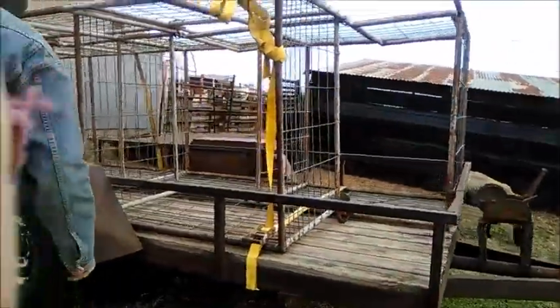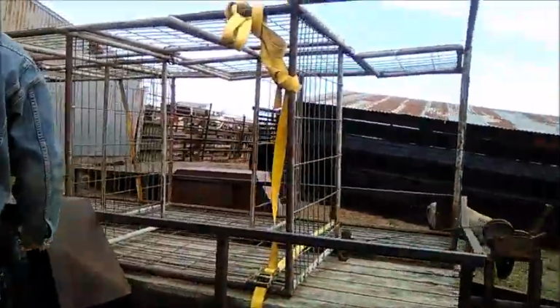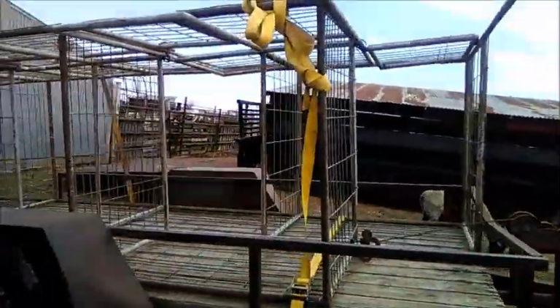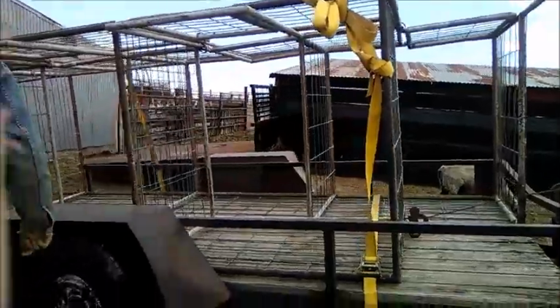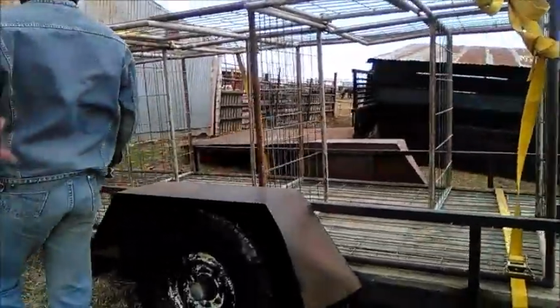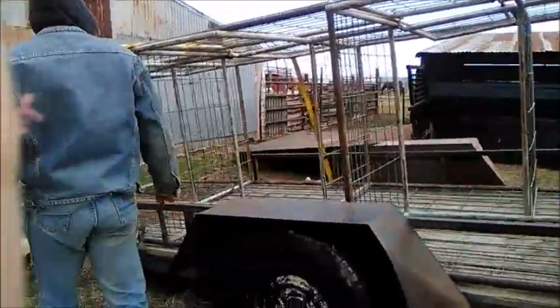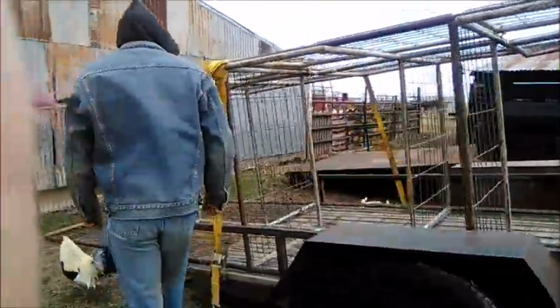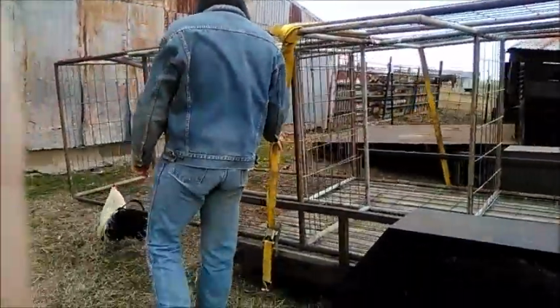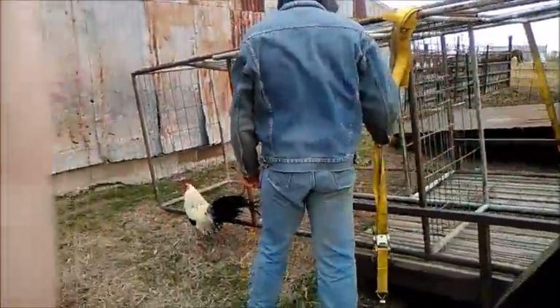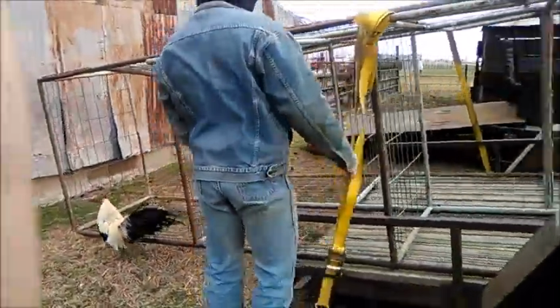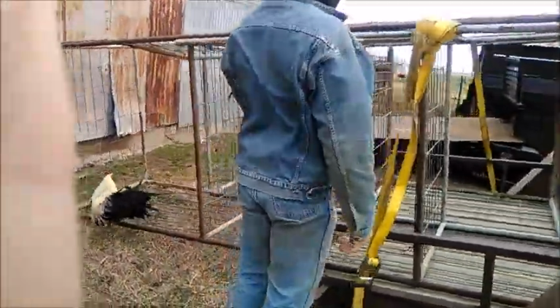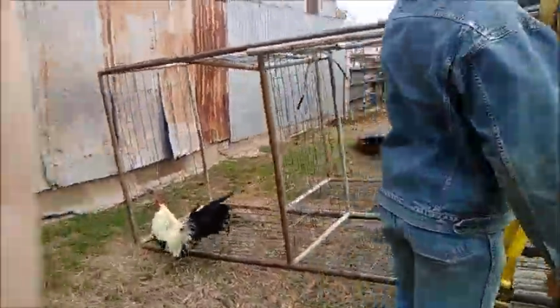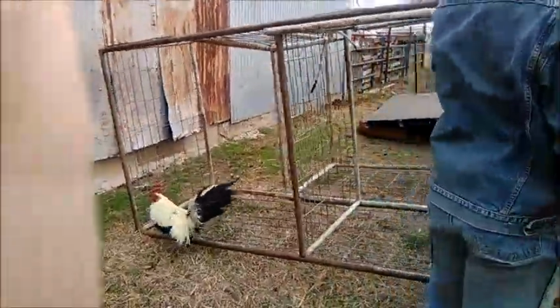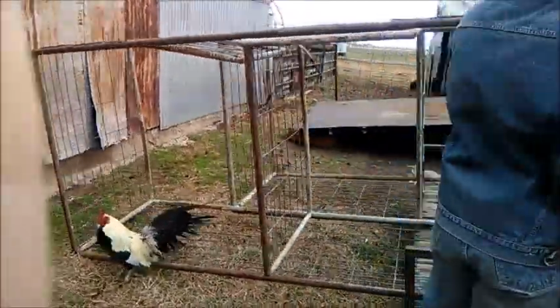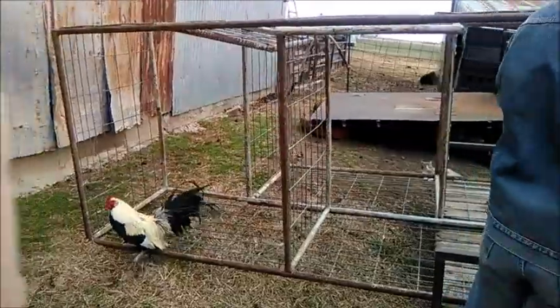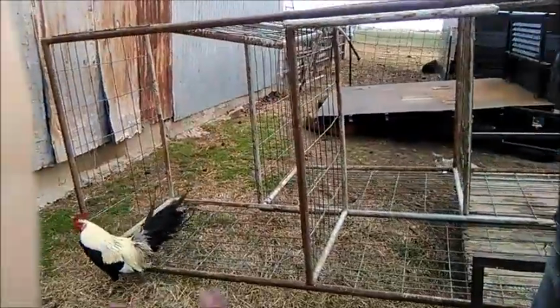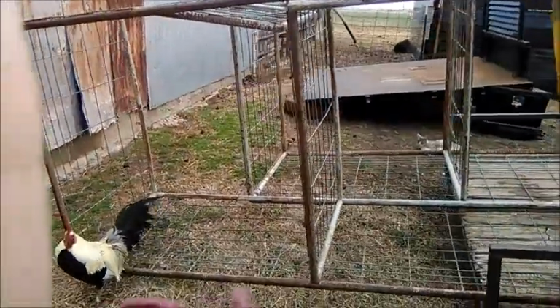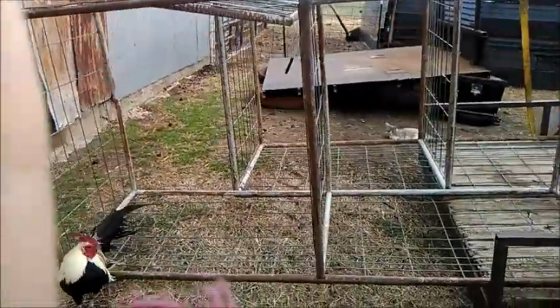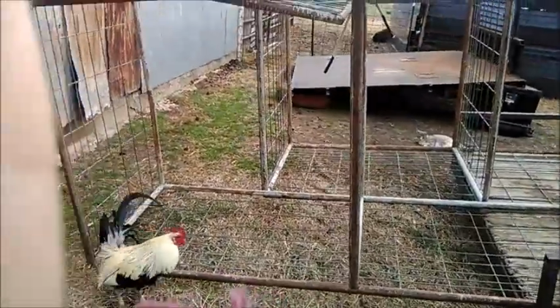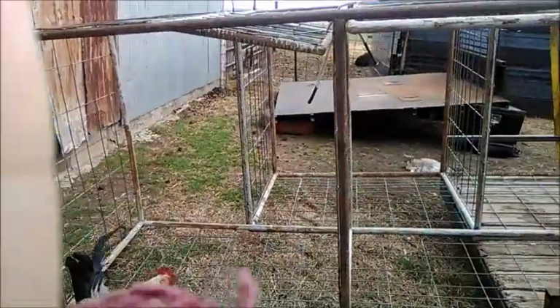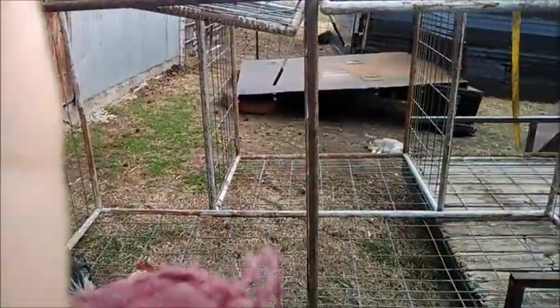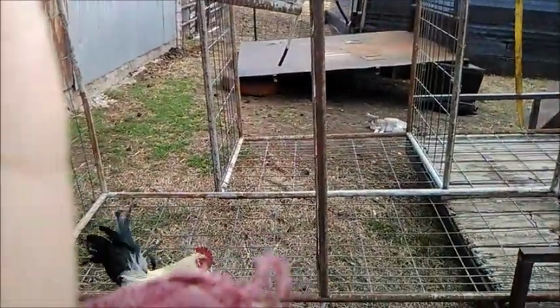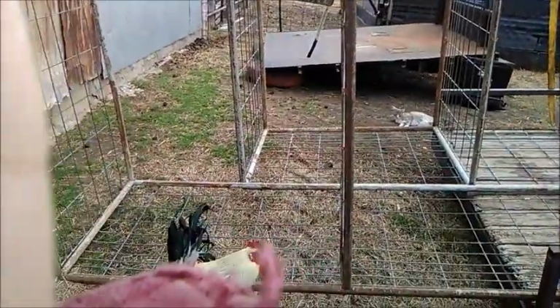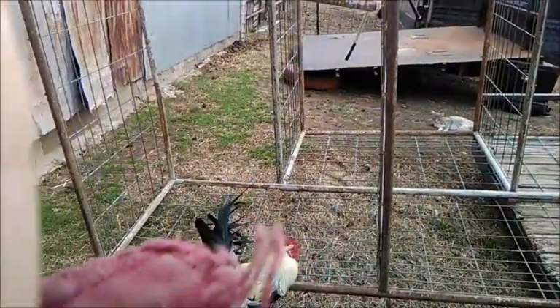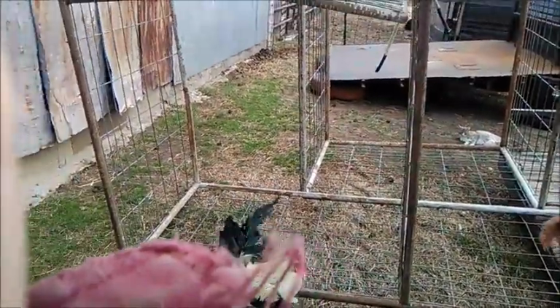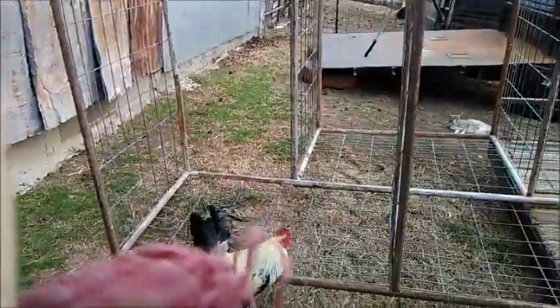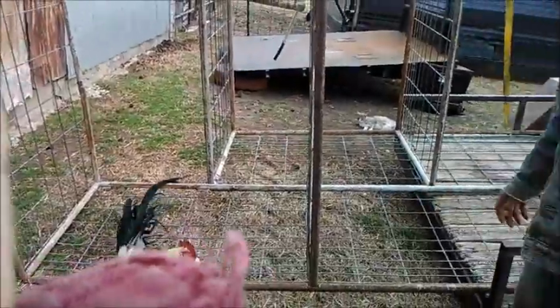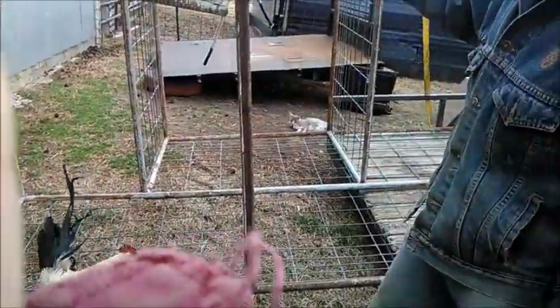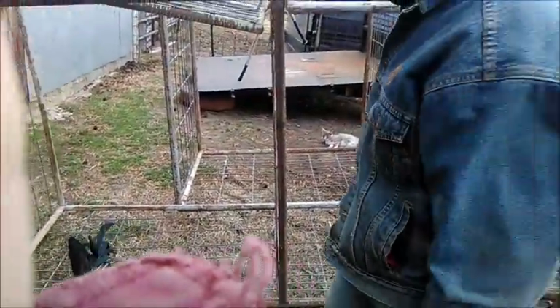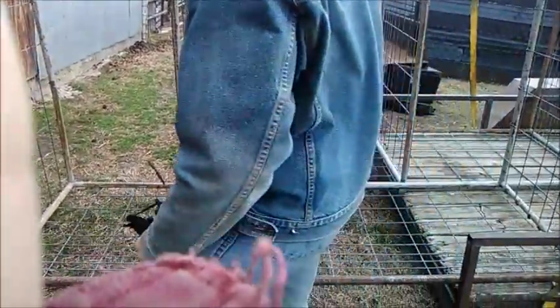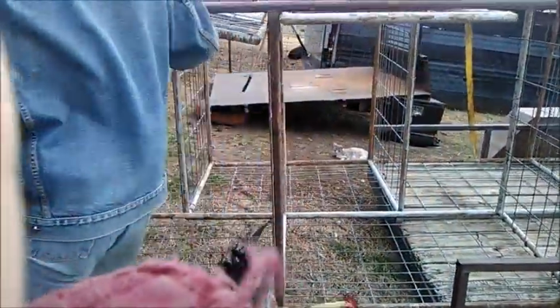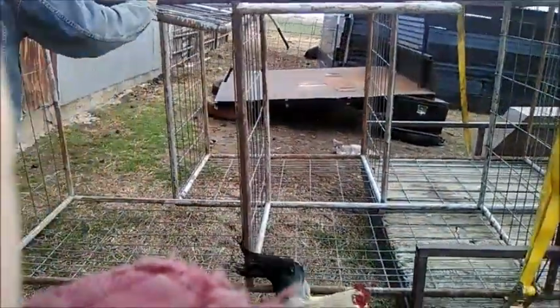It had to be the windiest day to get these here, and I had to drive home with my four-ways on because they kind of hung off the vehicle.